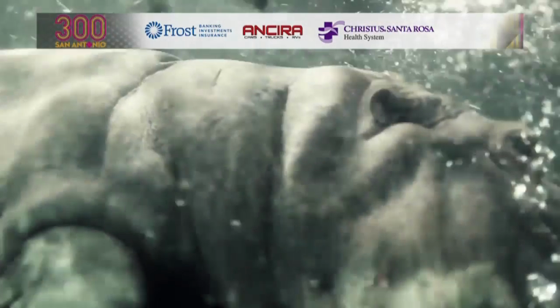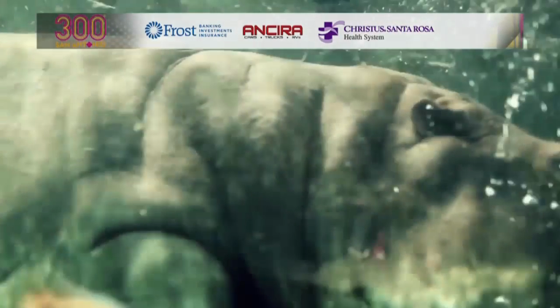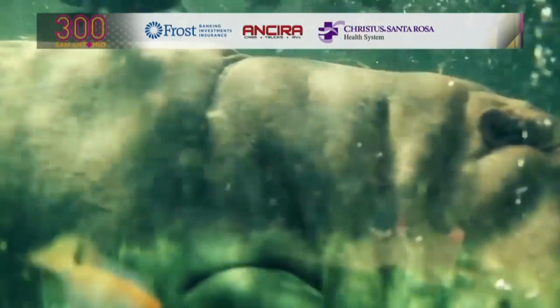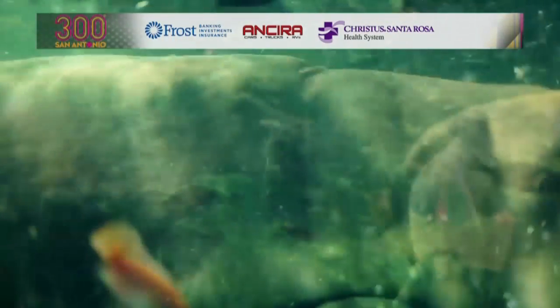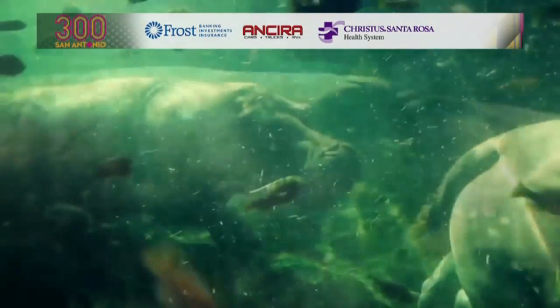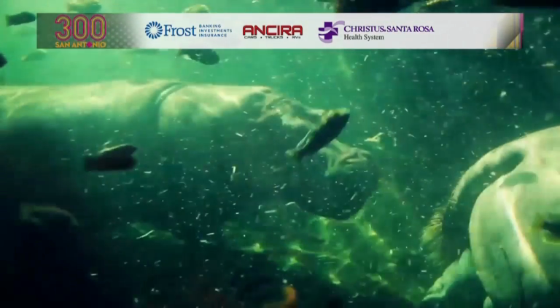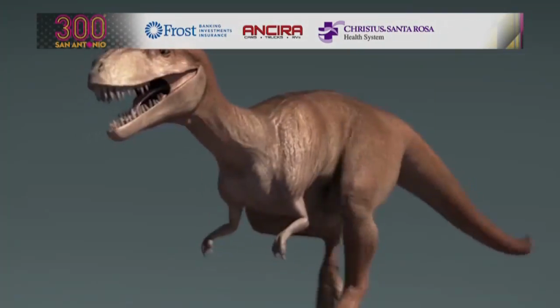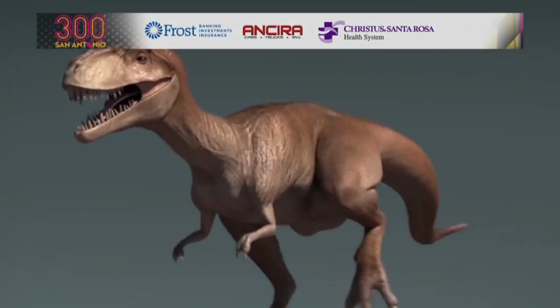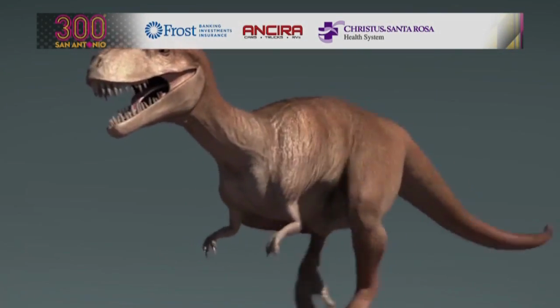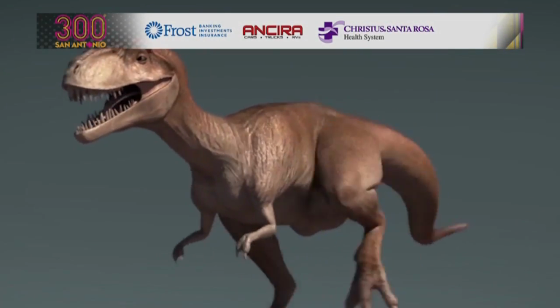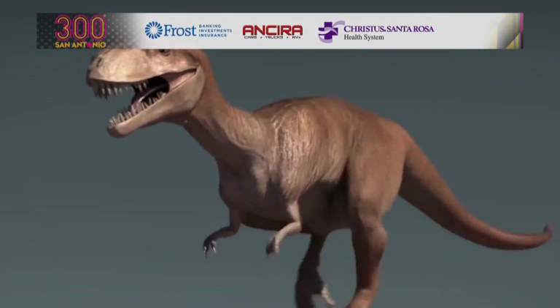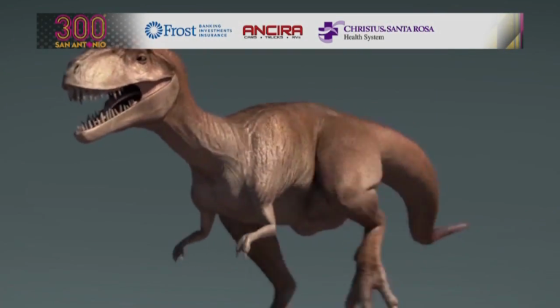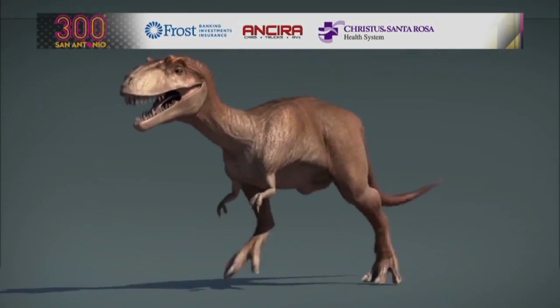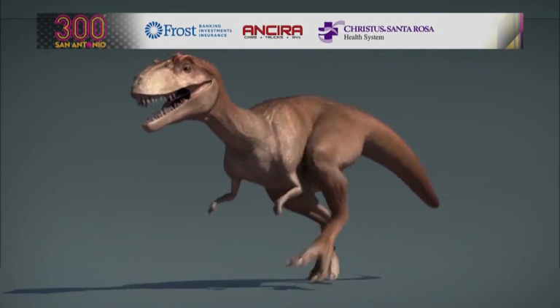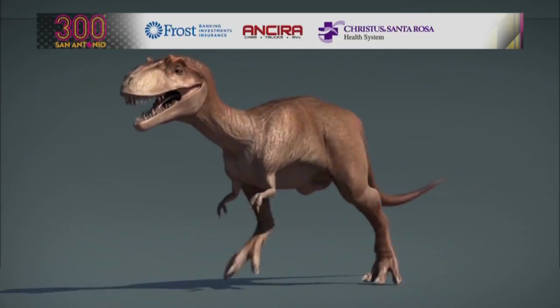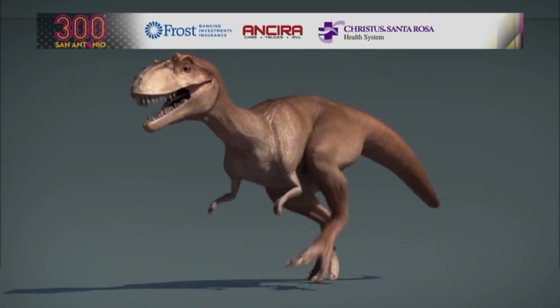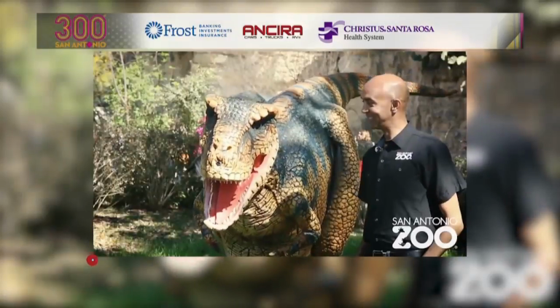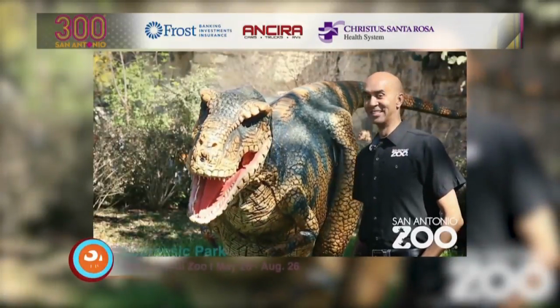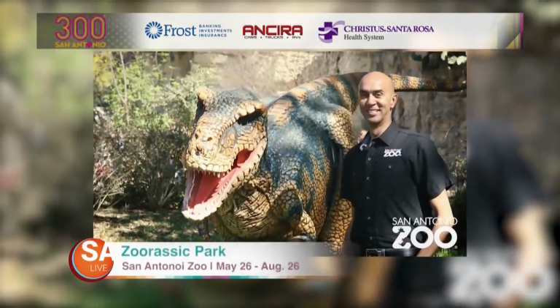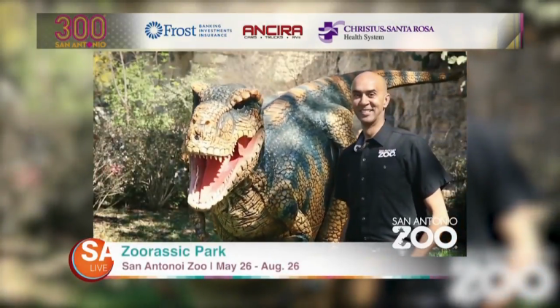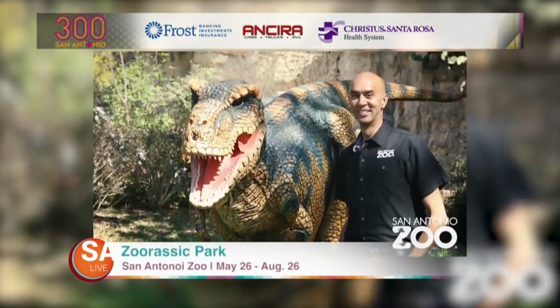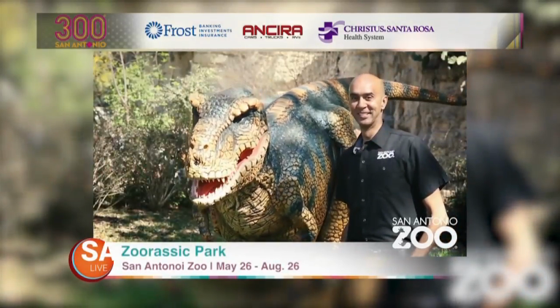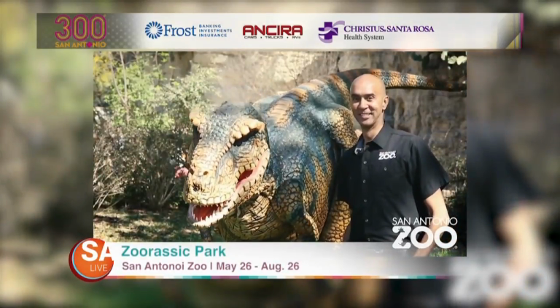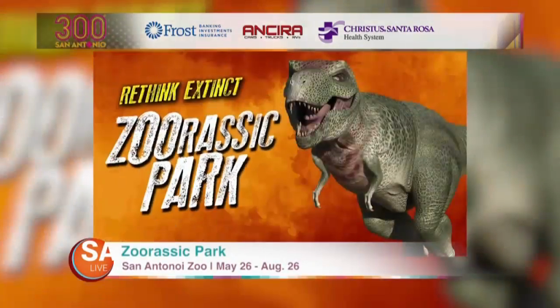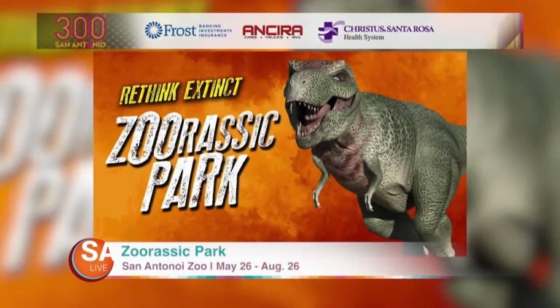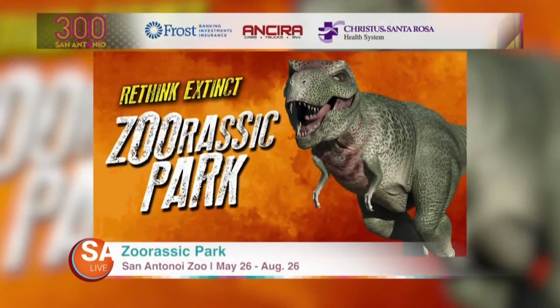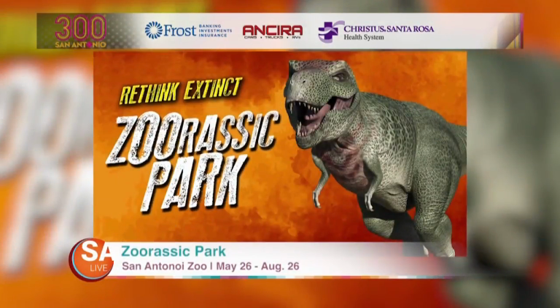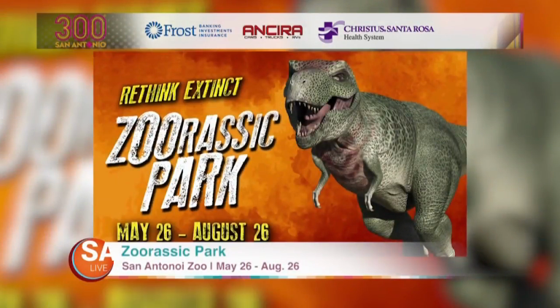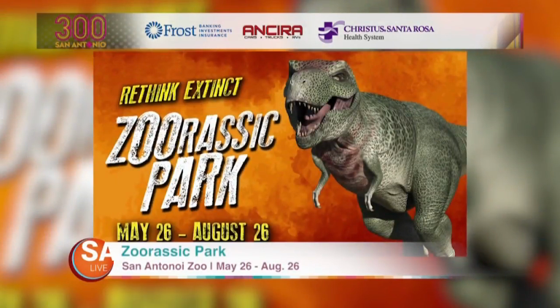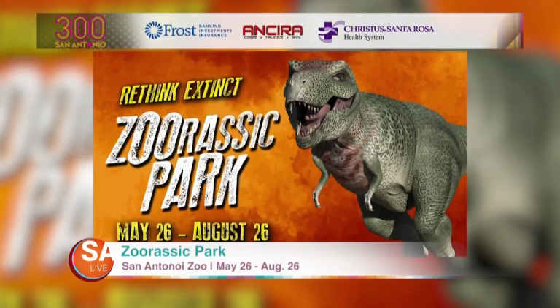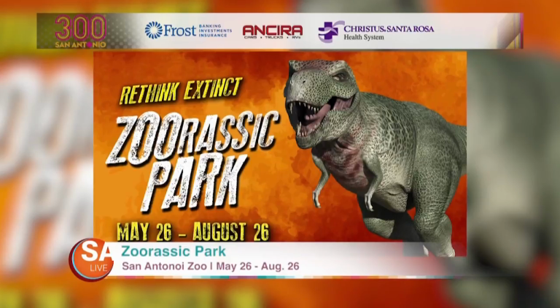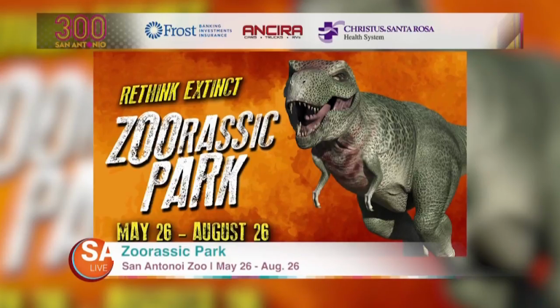Fast forward to 2018 and now you can go see dinosaurs at the zoo. For real. This summer, Zoracic Park is taking over the zoo, featuring a wide variety of prehistoric pals.